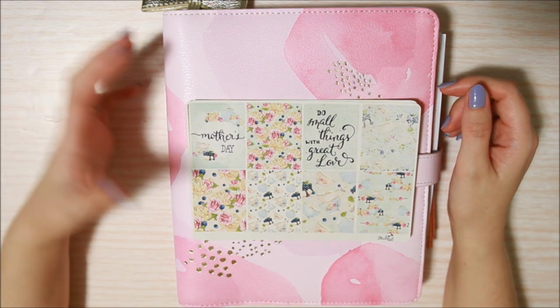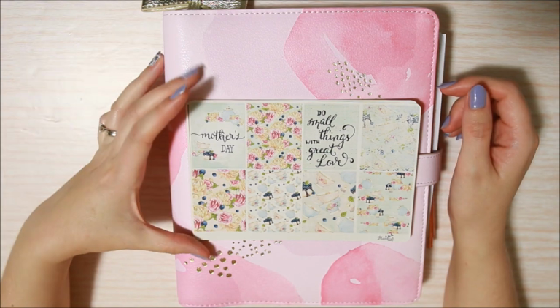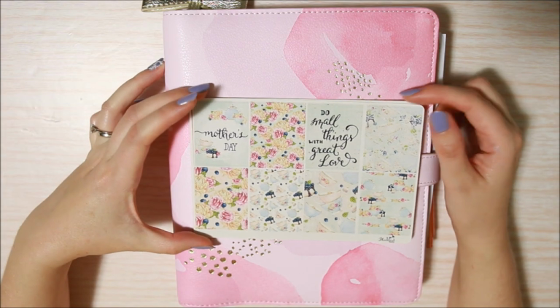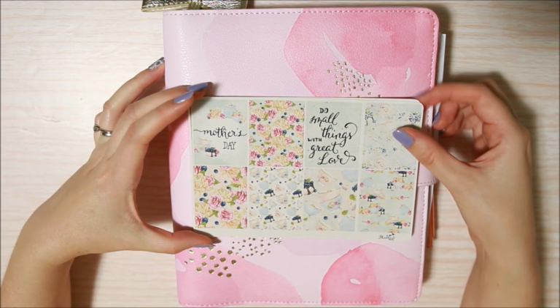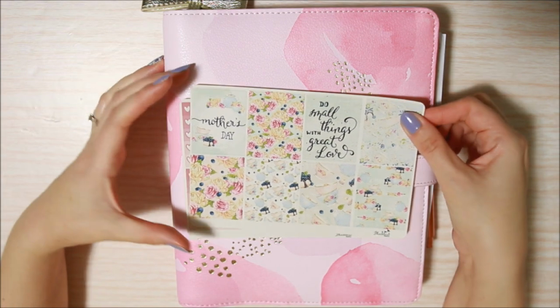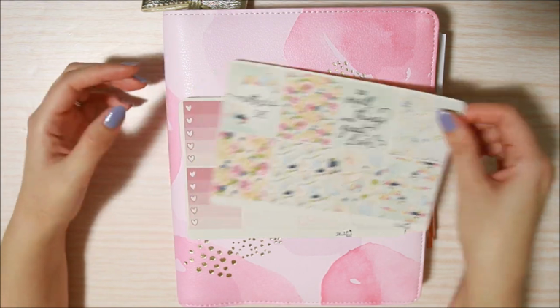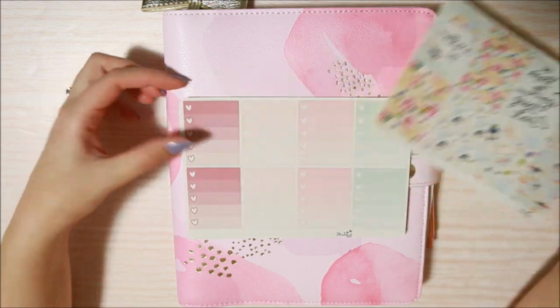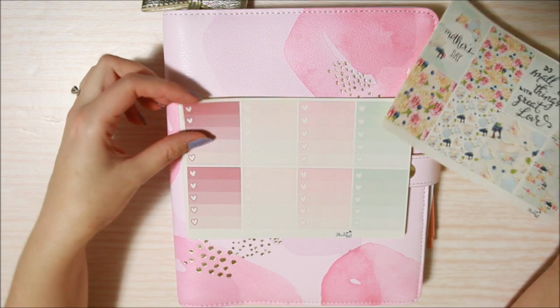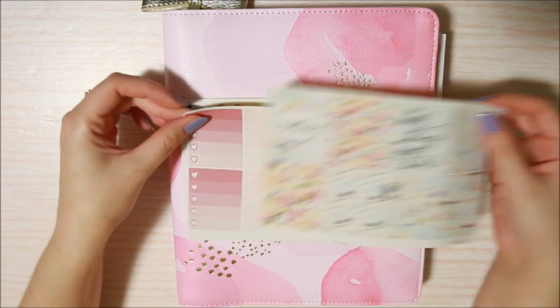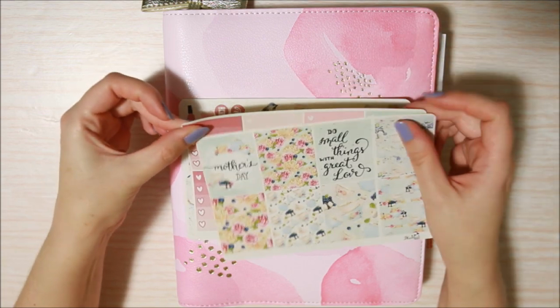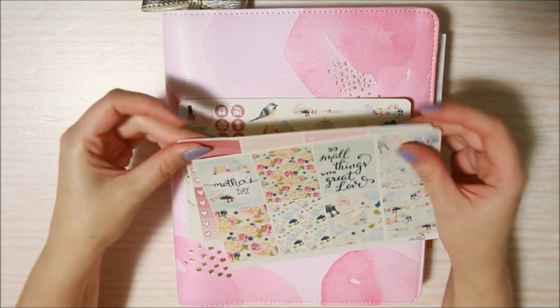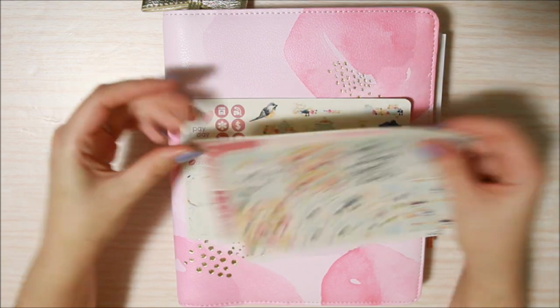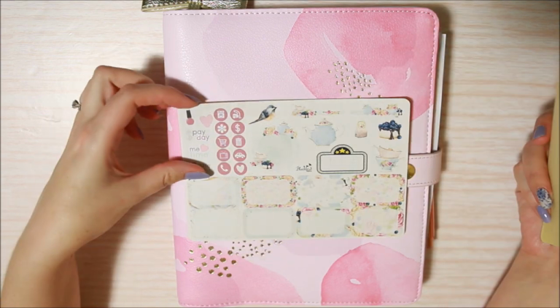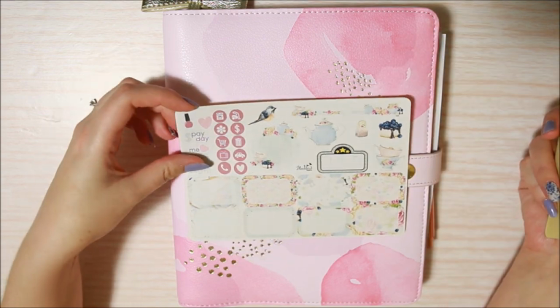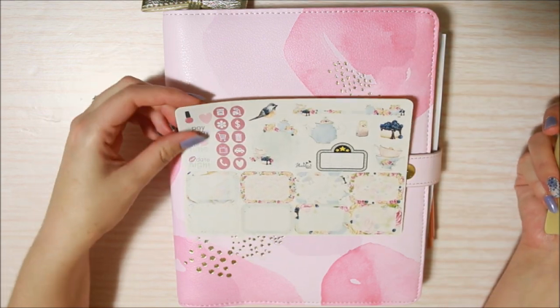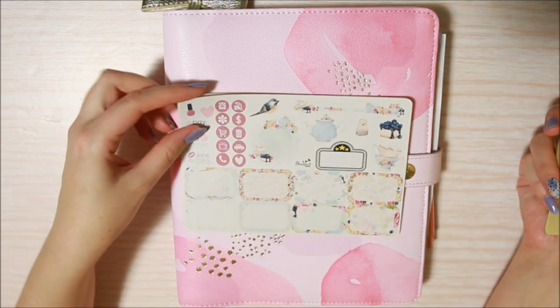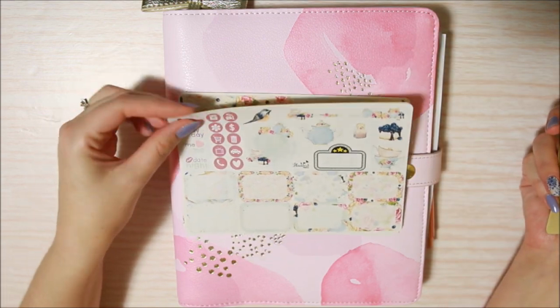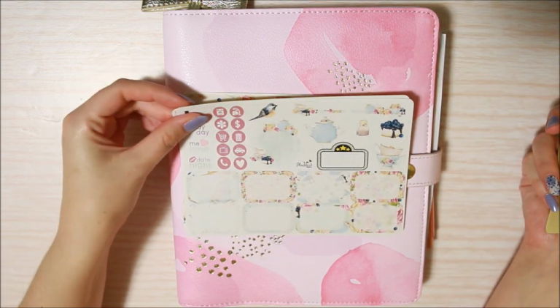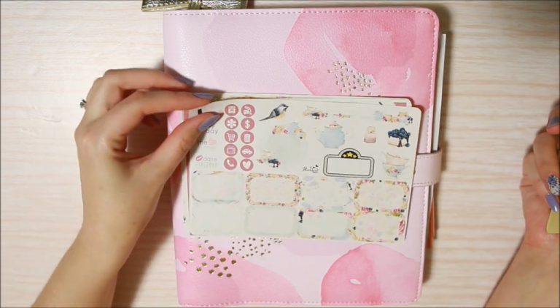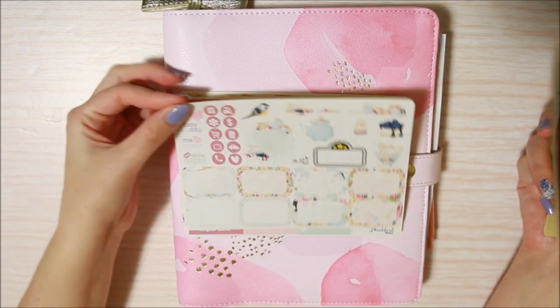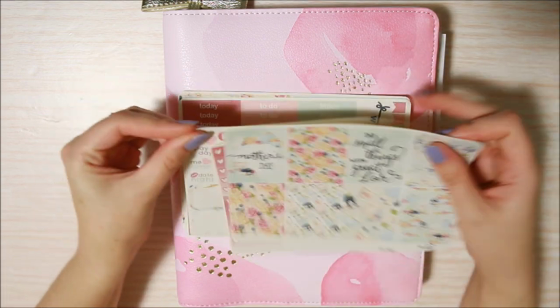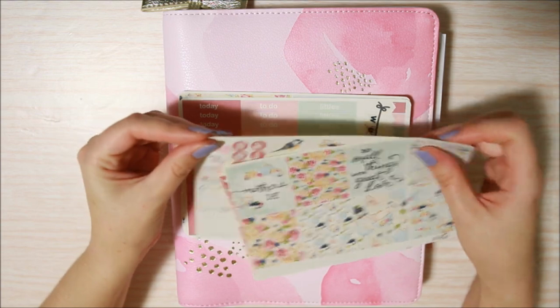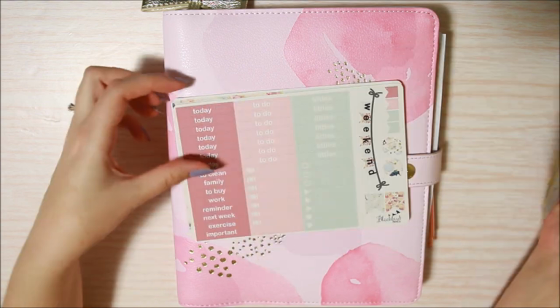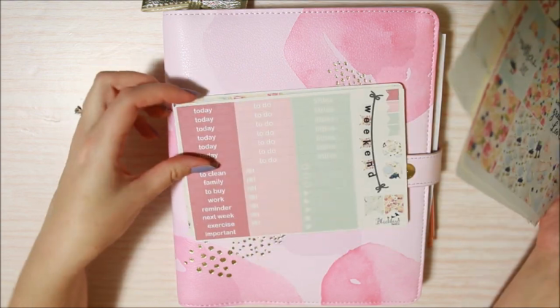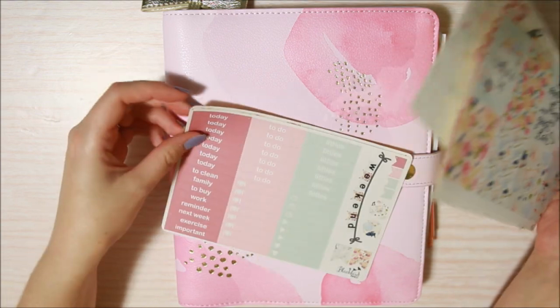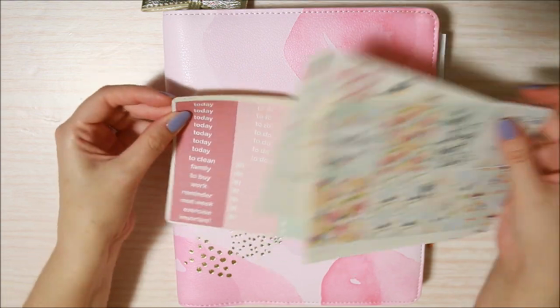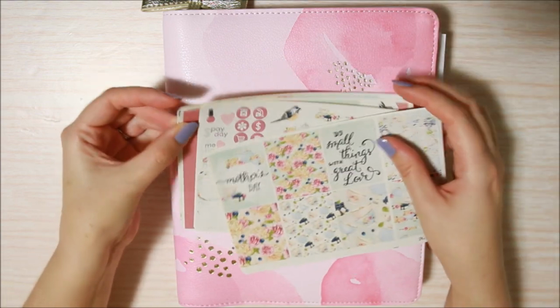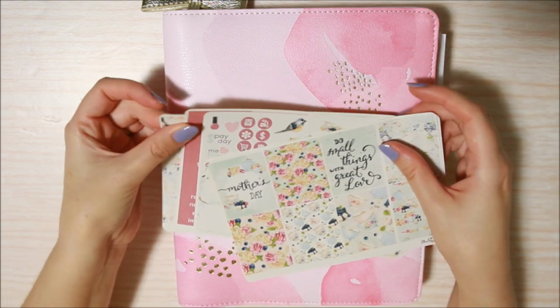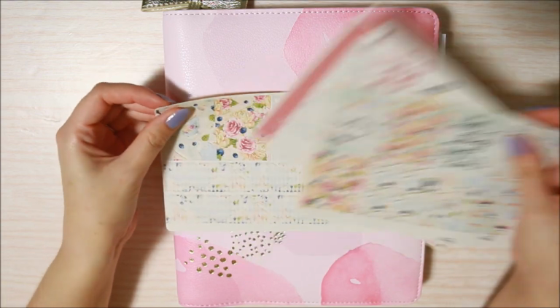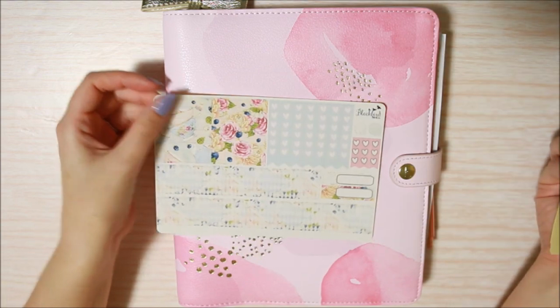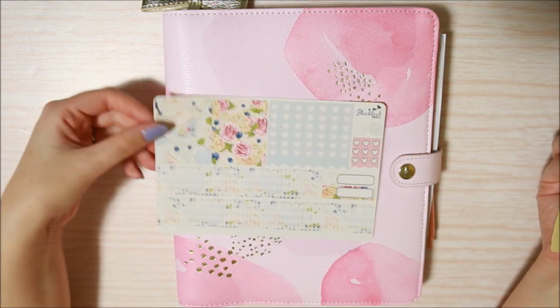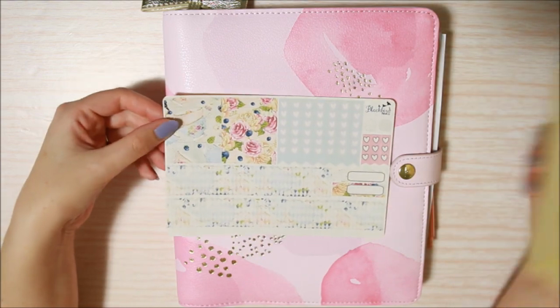Just quickly going through — we've got full boxes, check boxes, half boxes and deco and functional stickers, headers and little things, and a washi sheet.